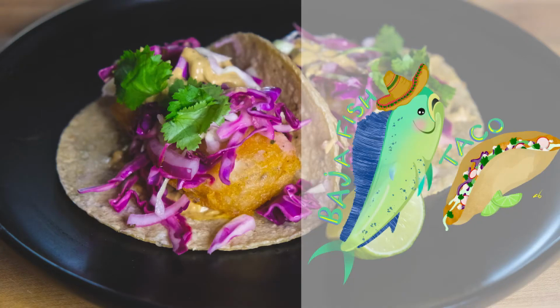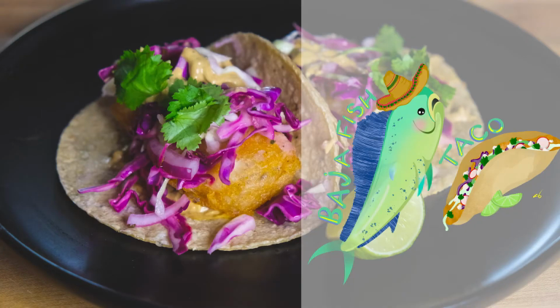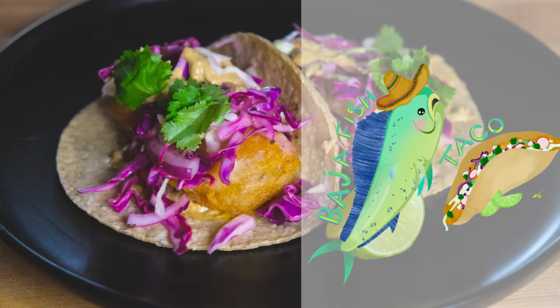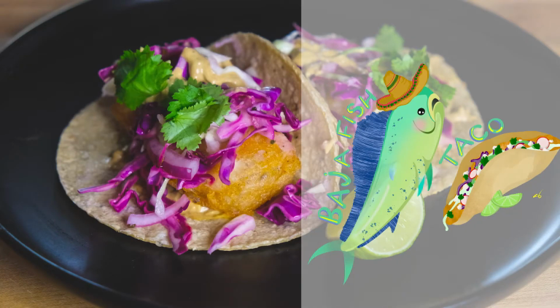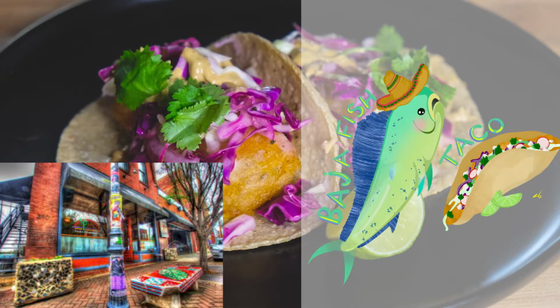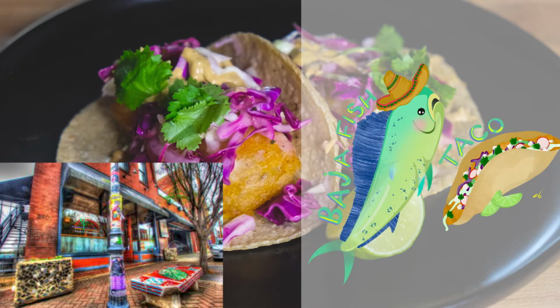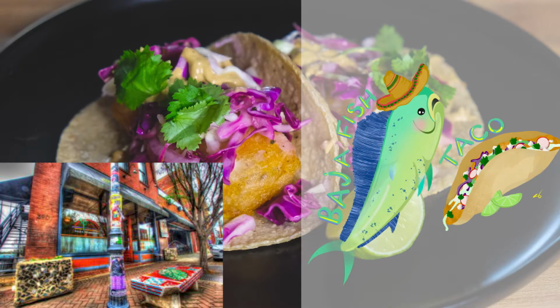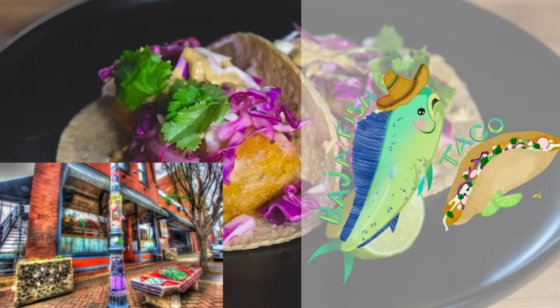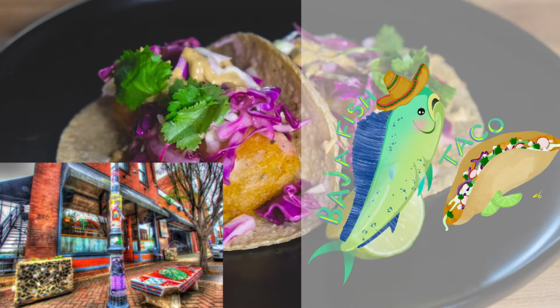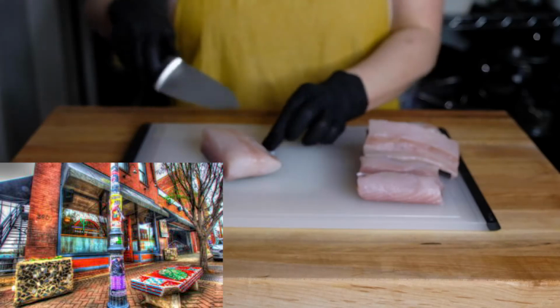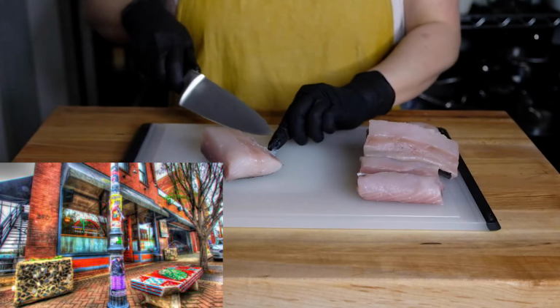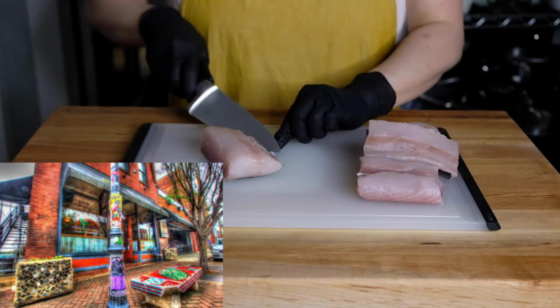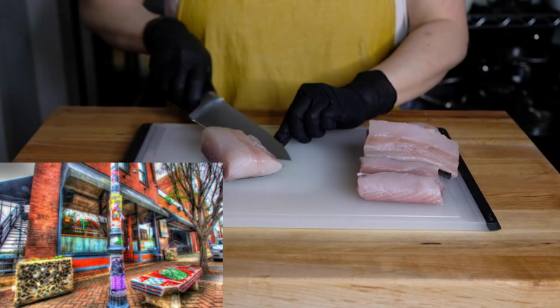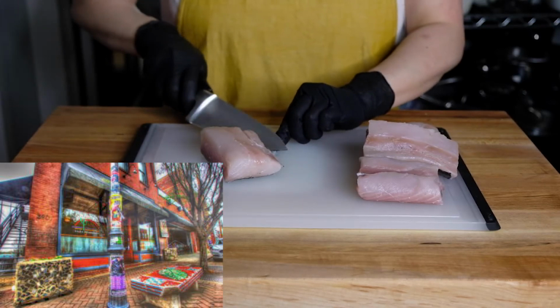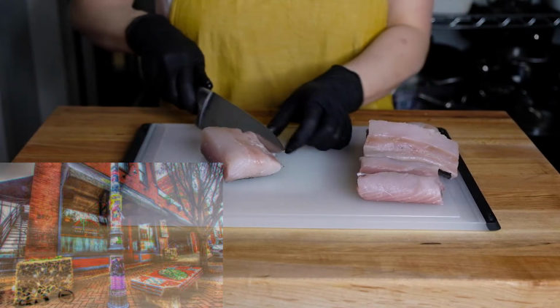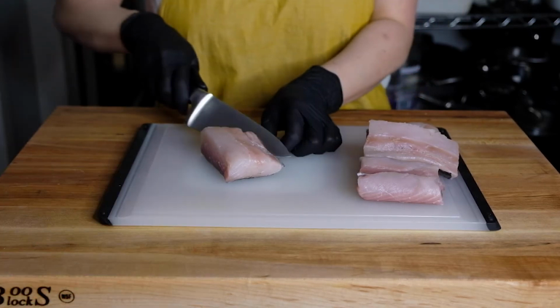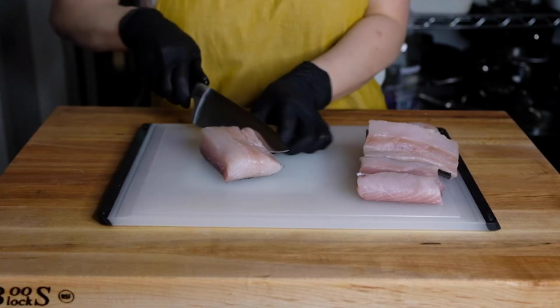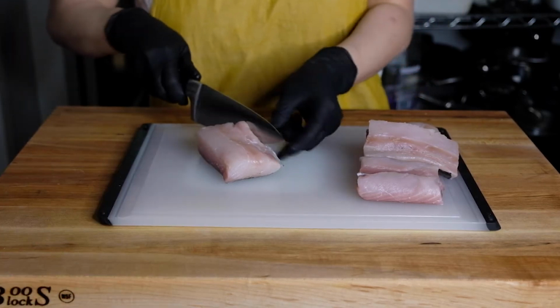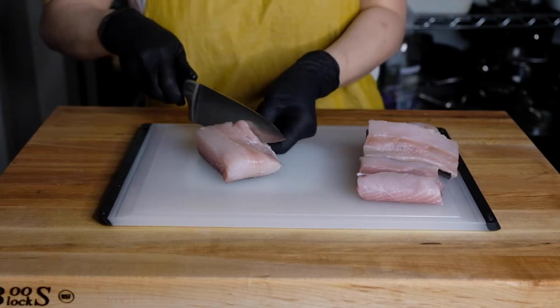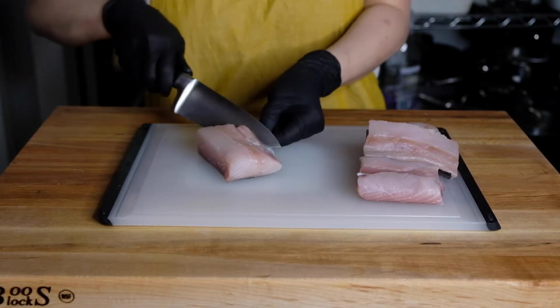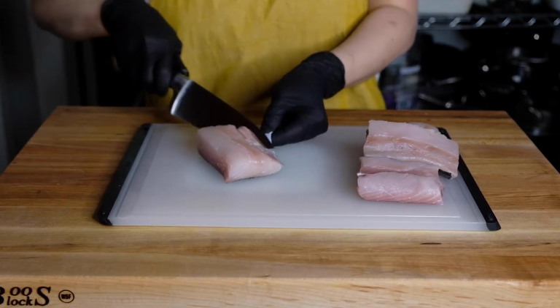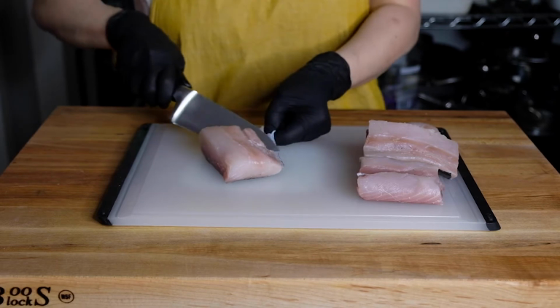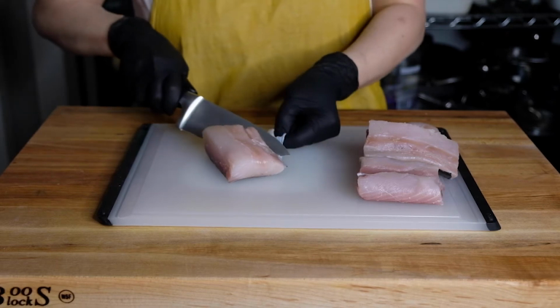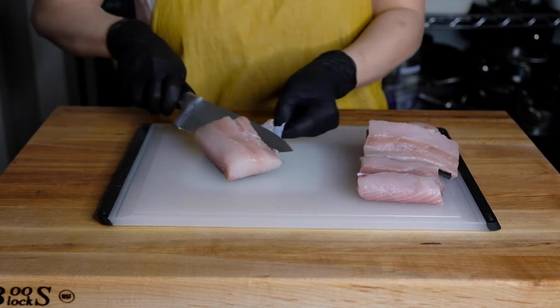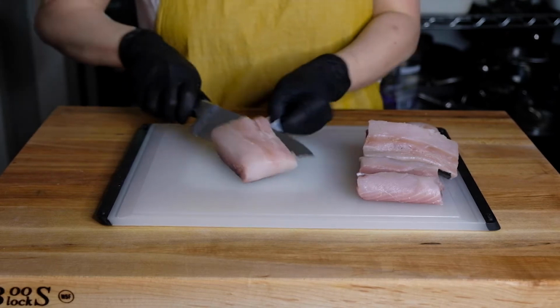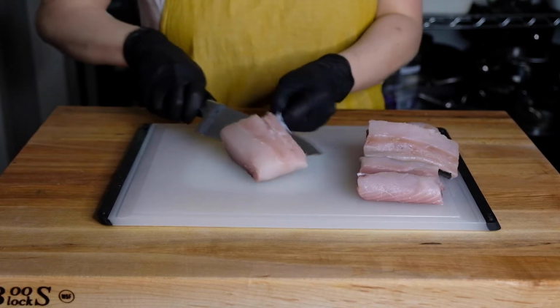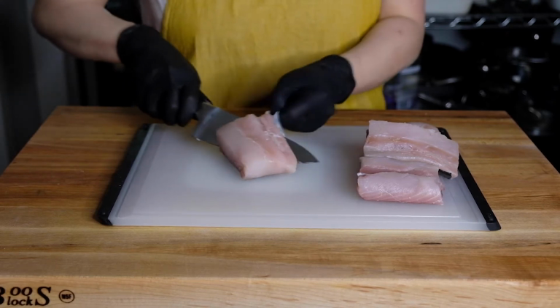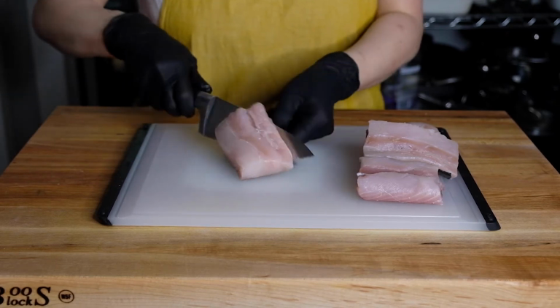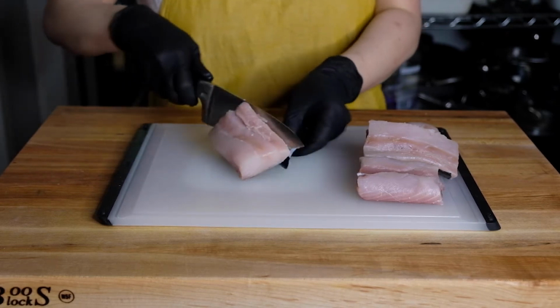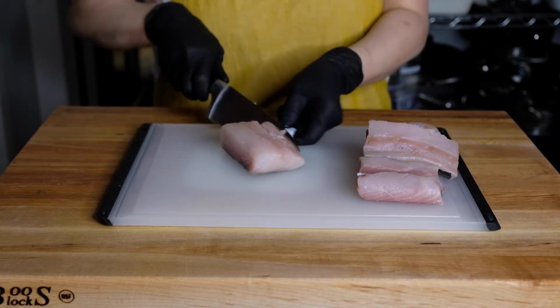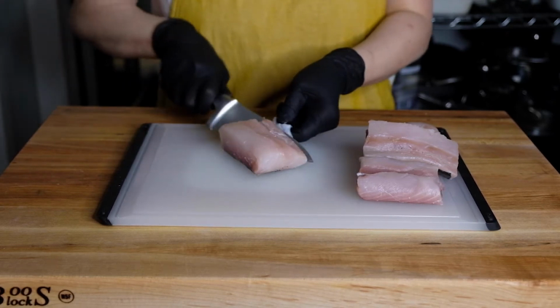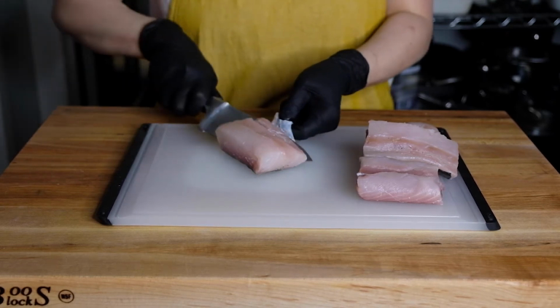Welcome back to Accessible Gourmet. Today we're making Baja fish tacos. There's this little place in Noda, Charlotte called Capo Fish Taco that I used to go to when I lived there briefly, and their fish tacos were really to die for, so I figured I'd try to make them.